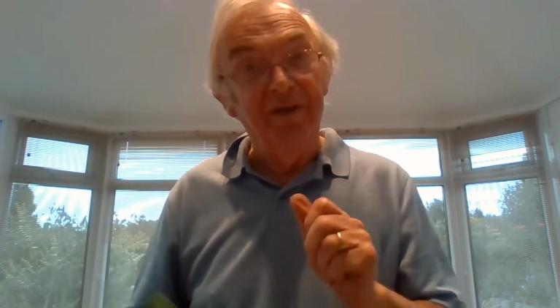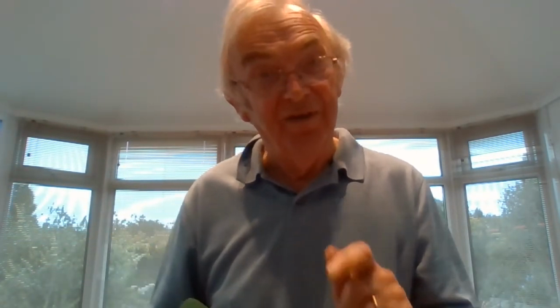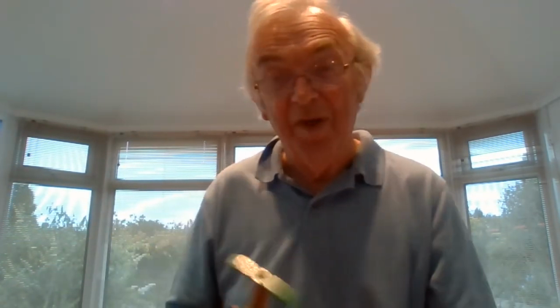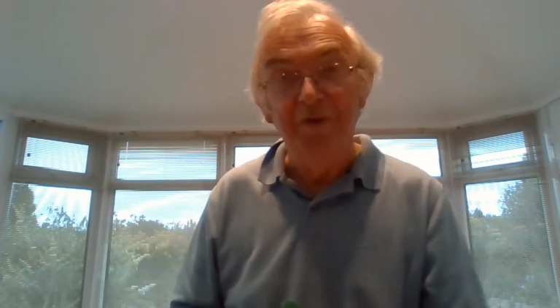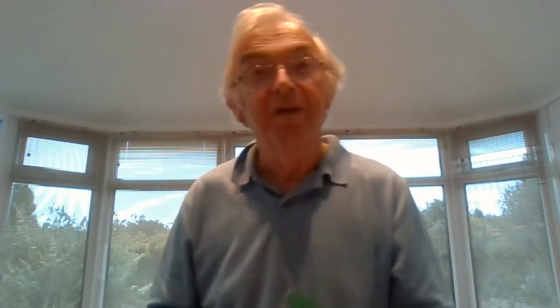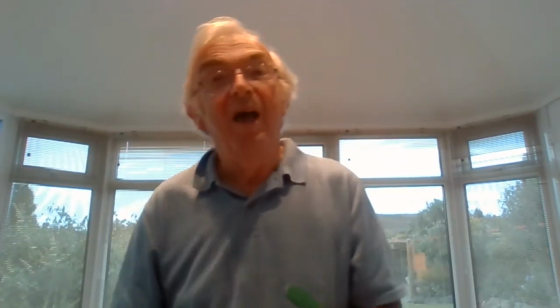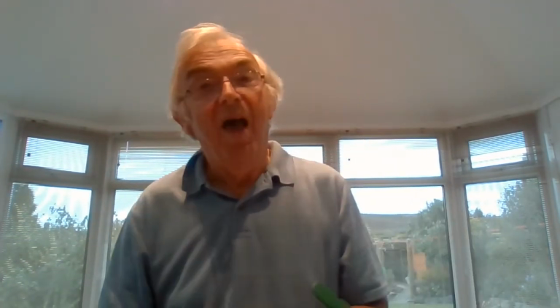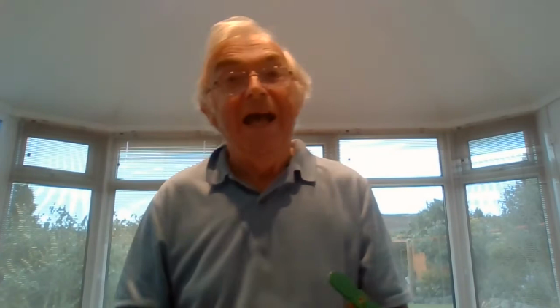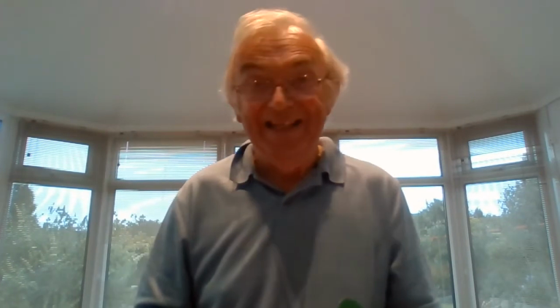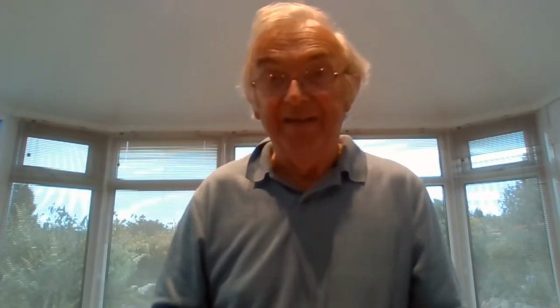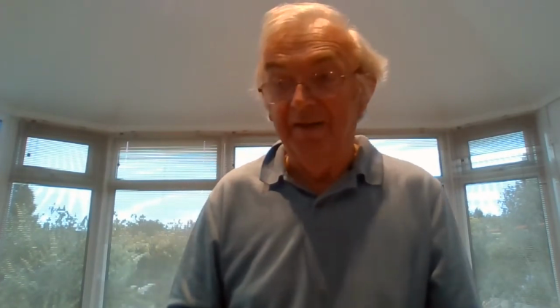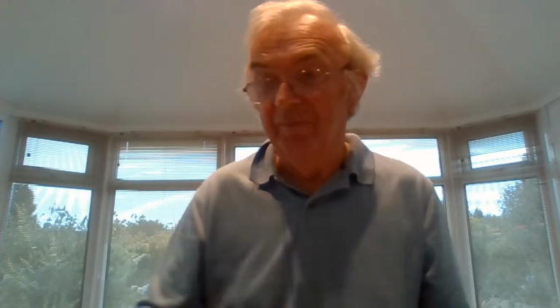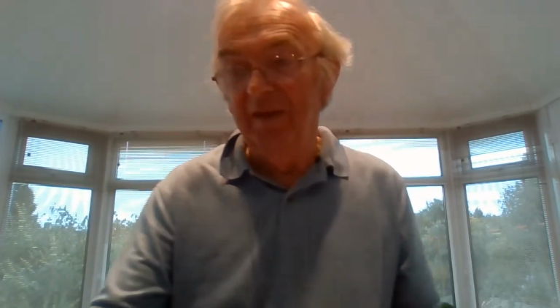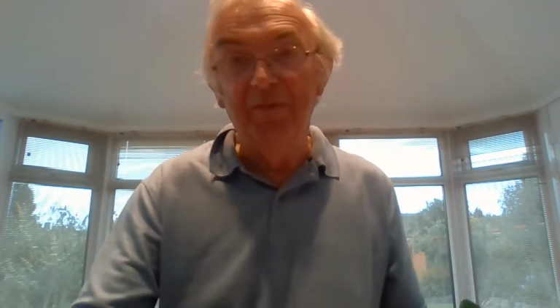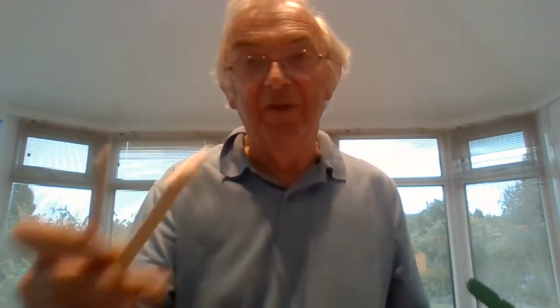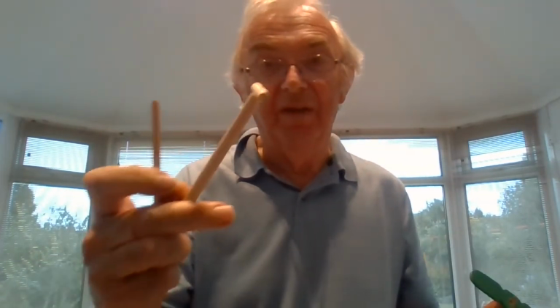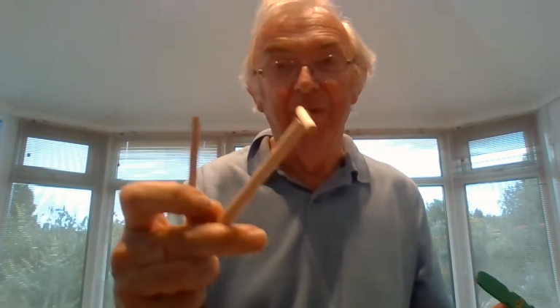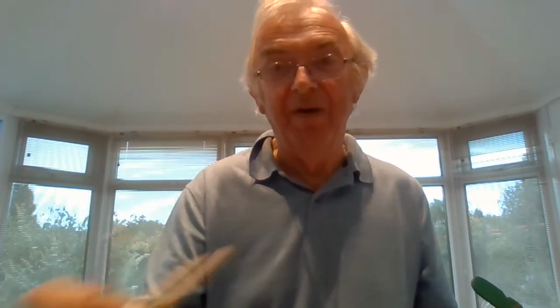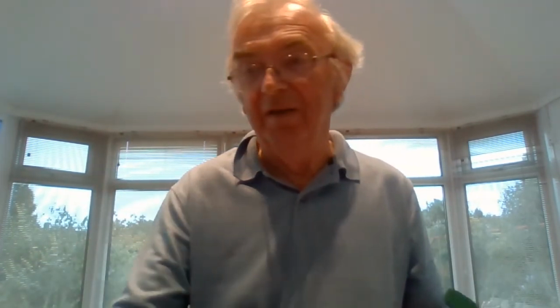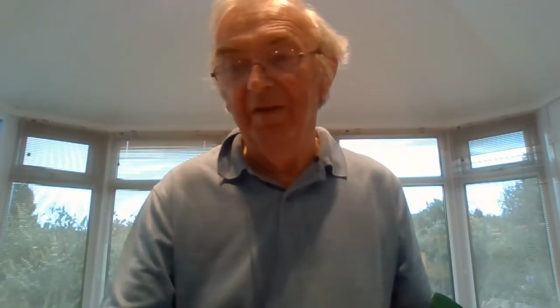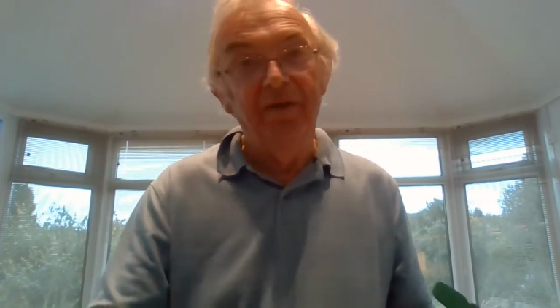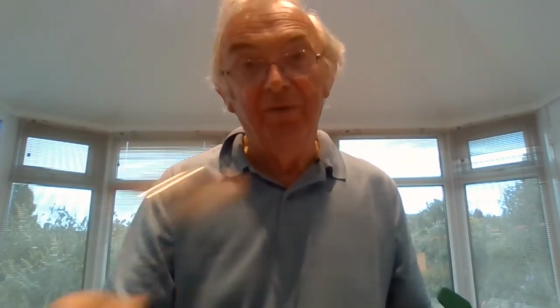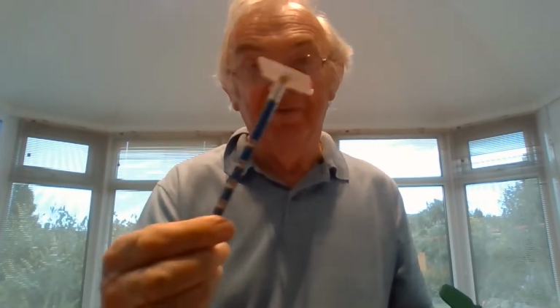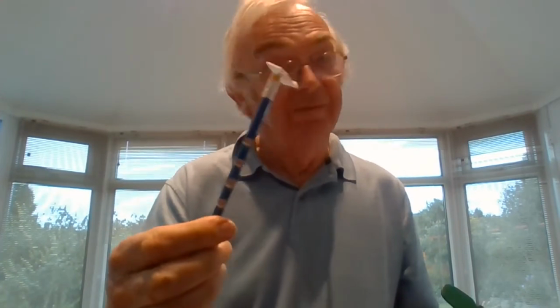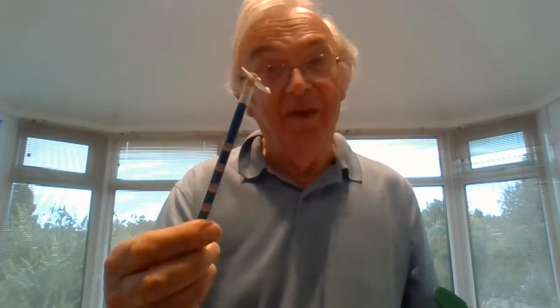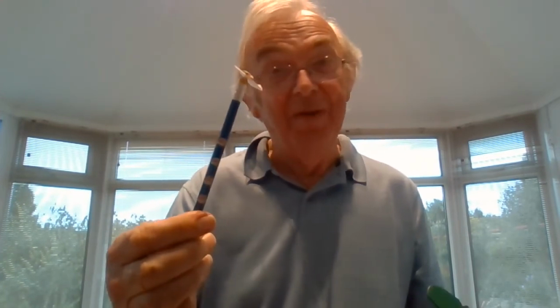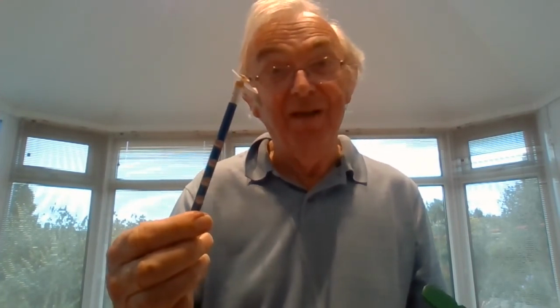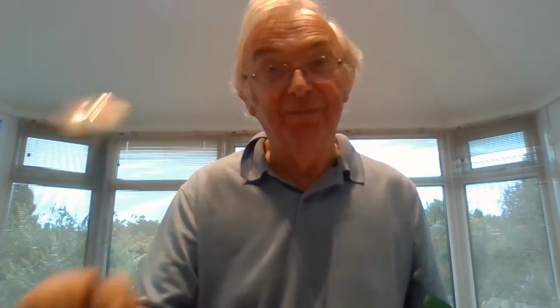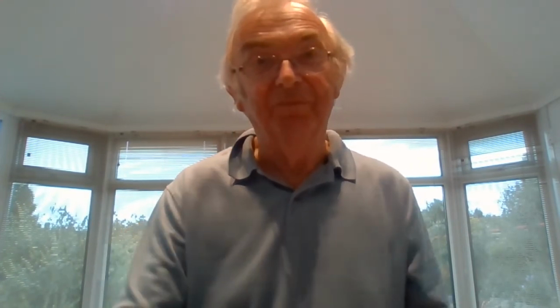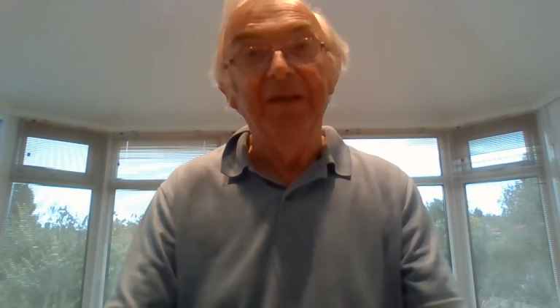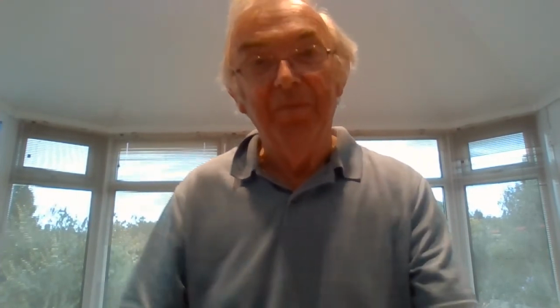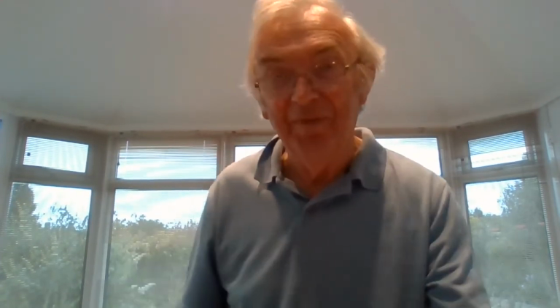It's sometimes called an idiot stick. These ones came from America. This one I made myself. Bye for now.